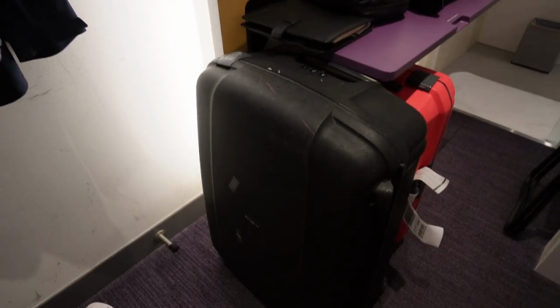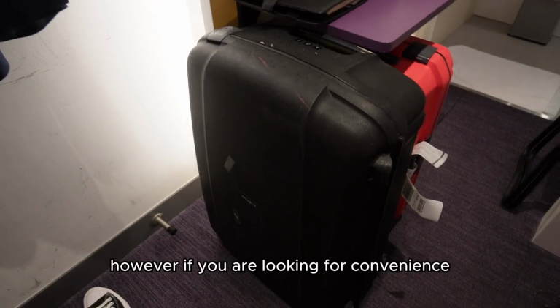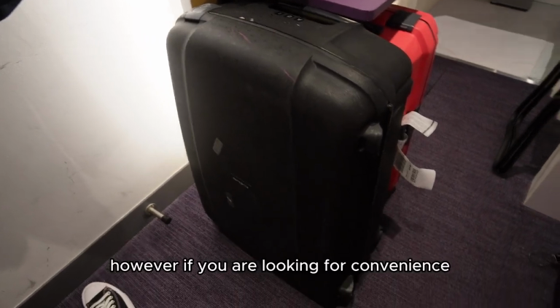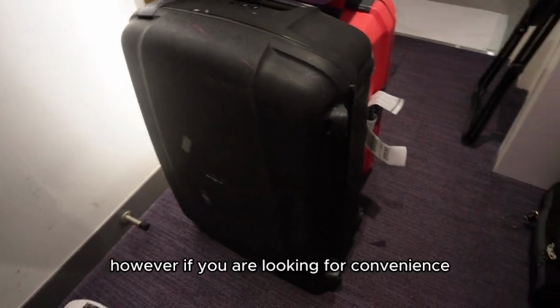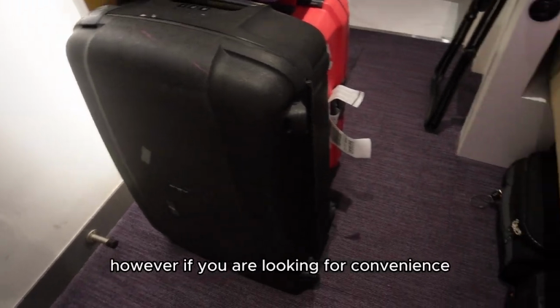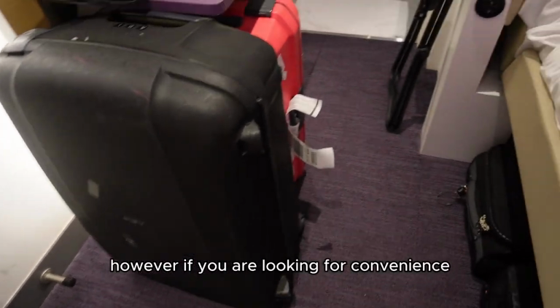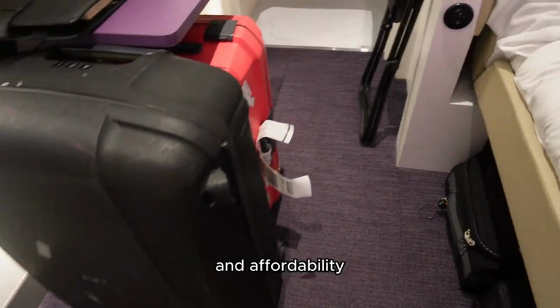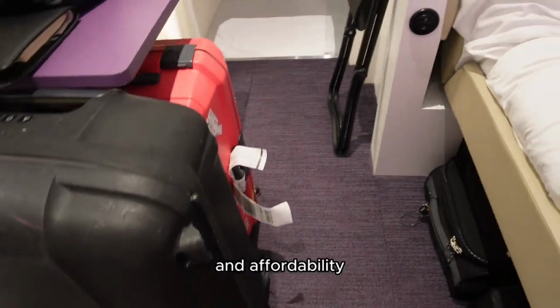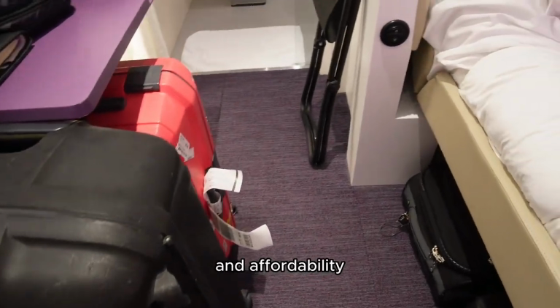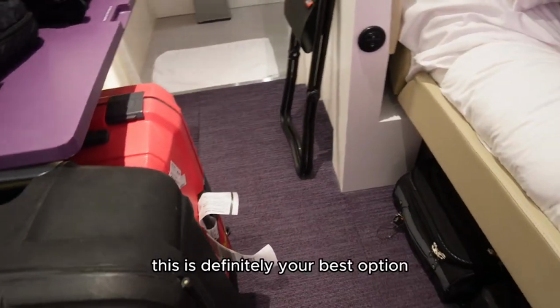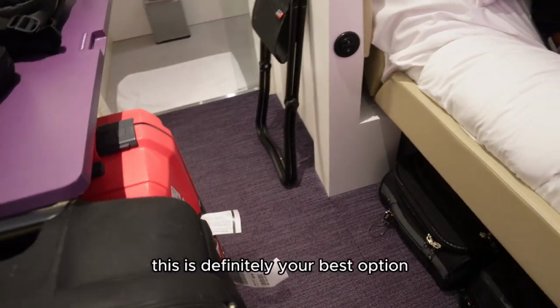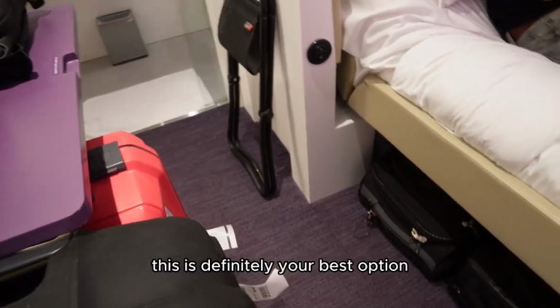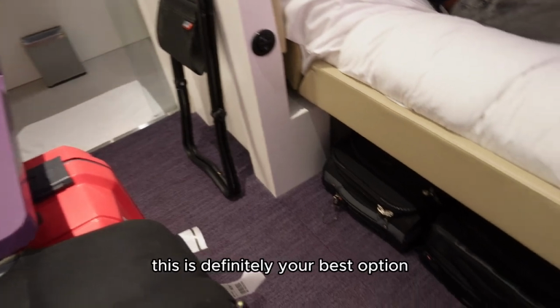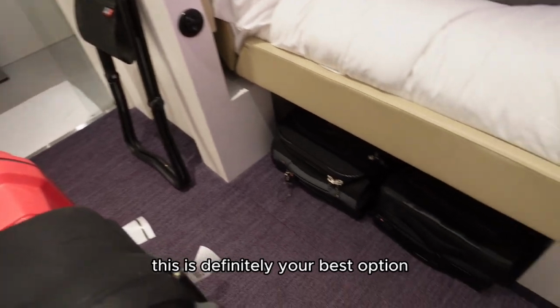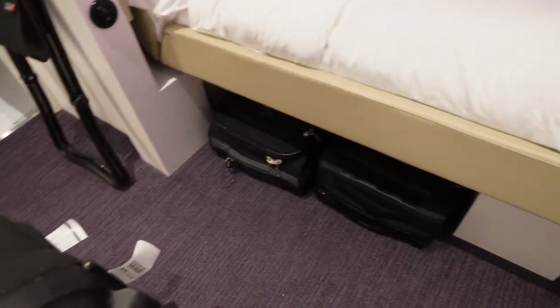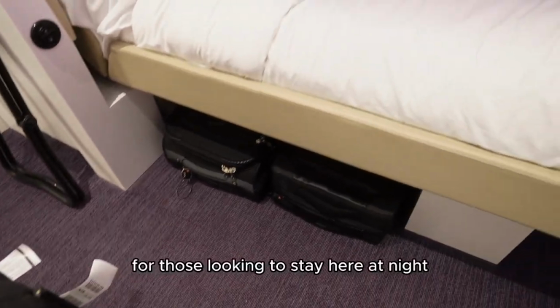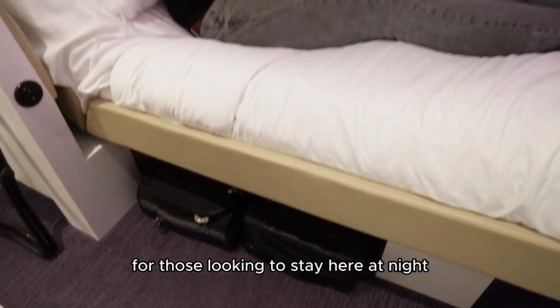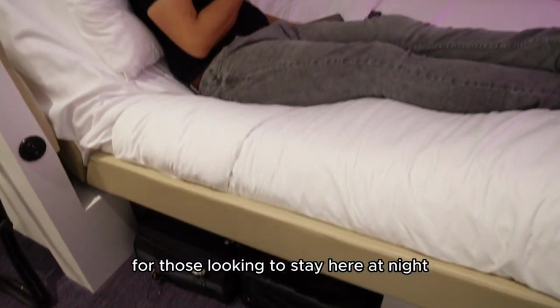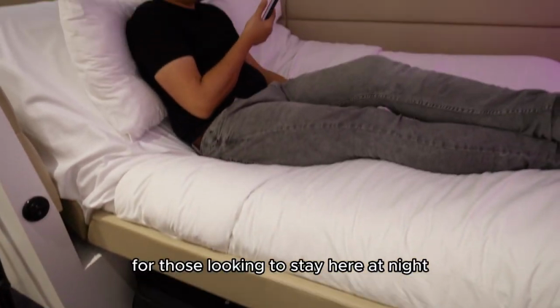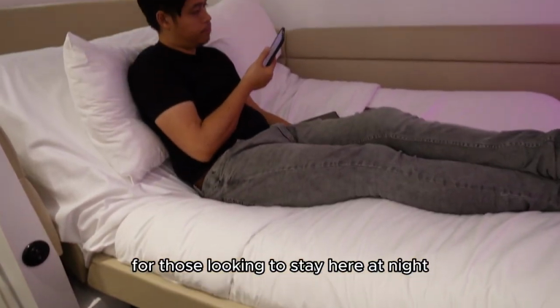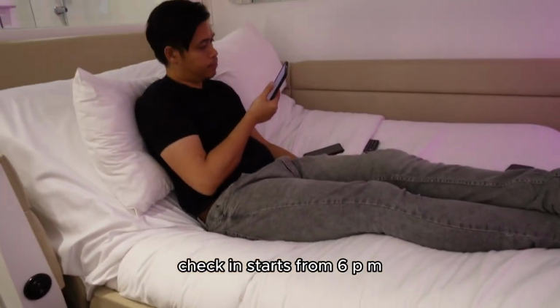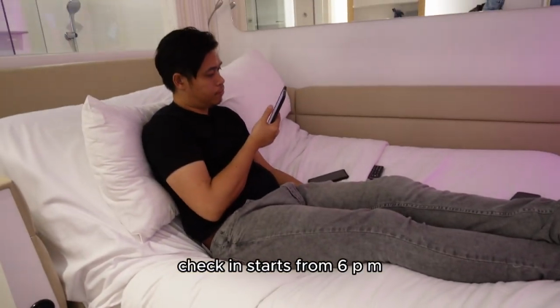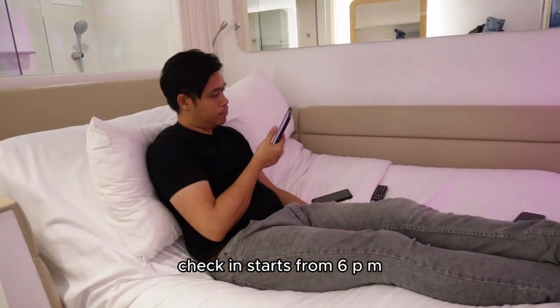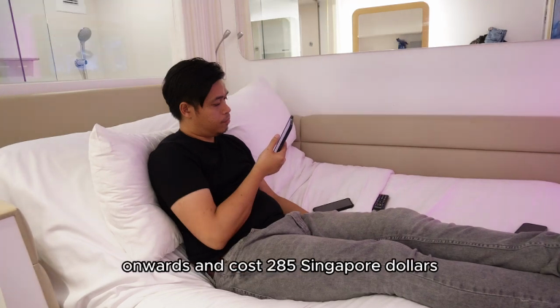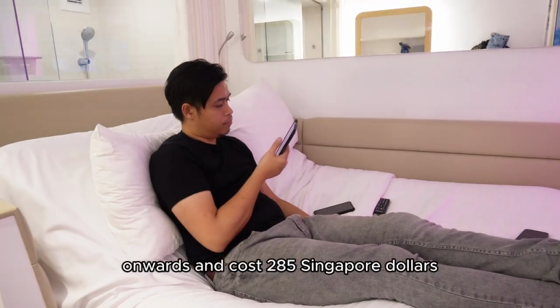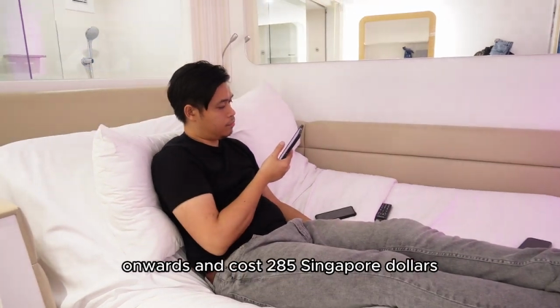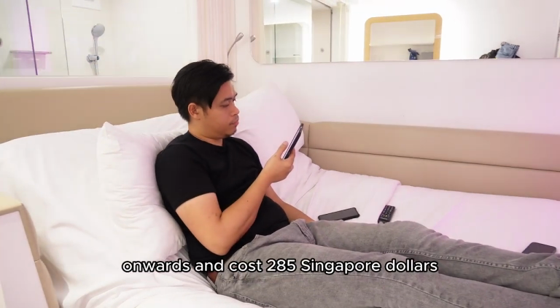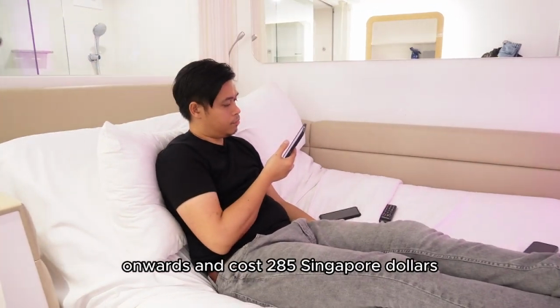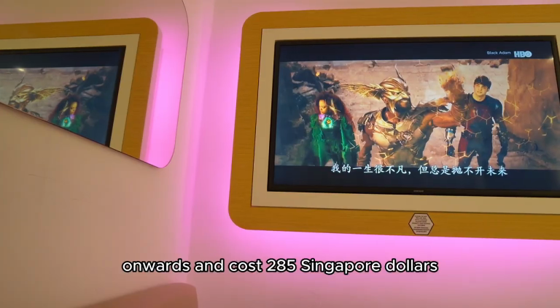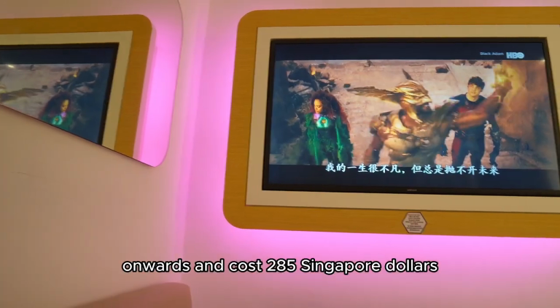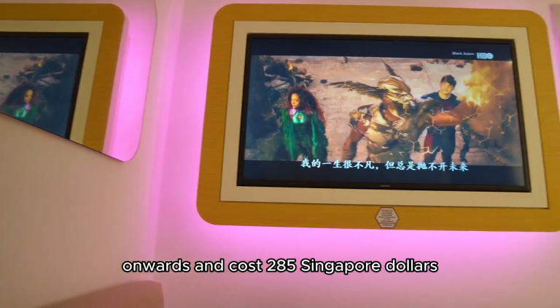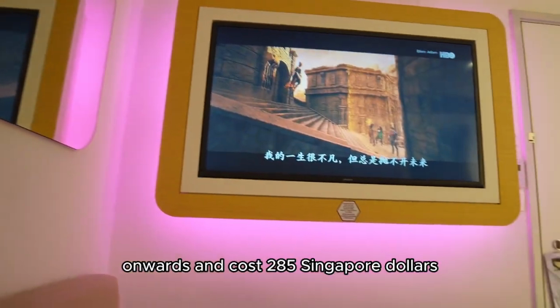However, if you are looking for convenience and affordability, this is definitely your best option. For those looking to stay here at night, check-in starts from 6 p.m. onwards and costs $285 Singapore dollars.